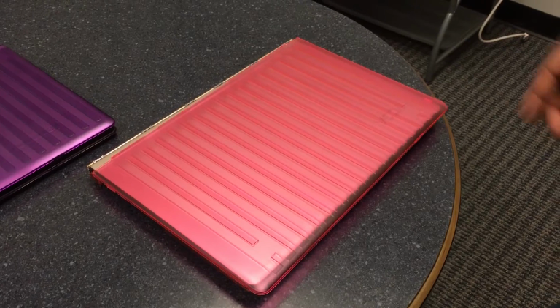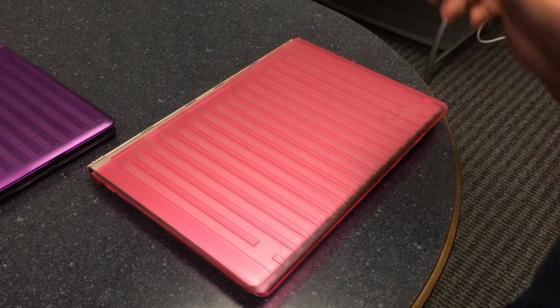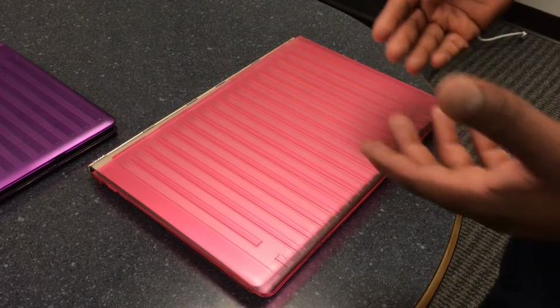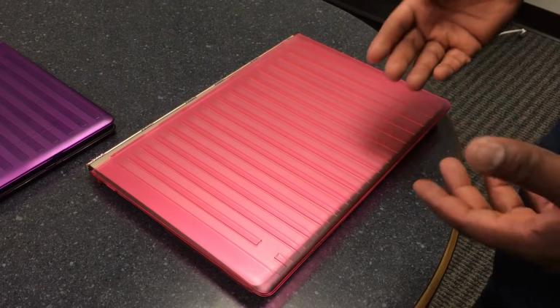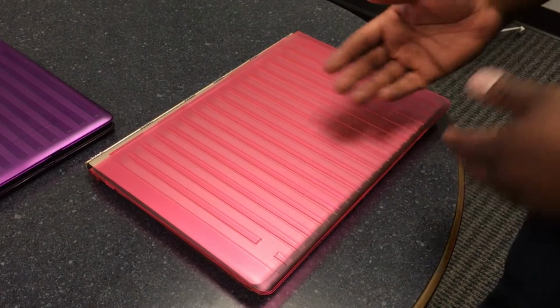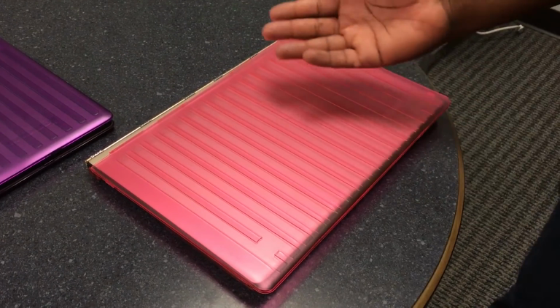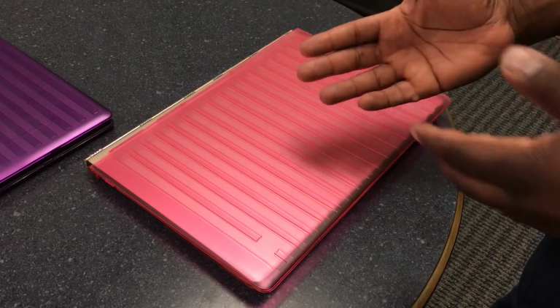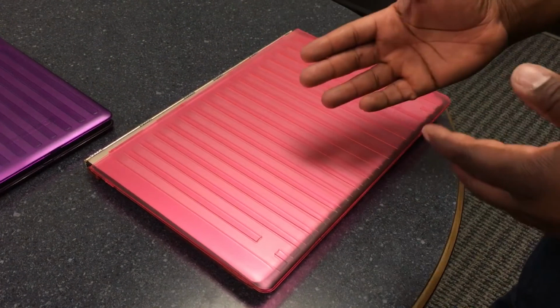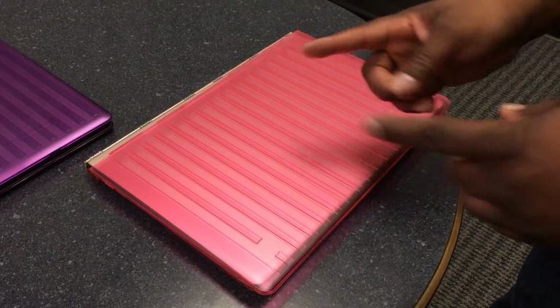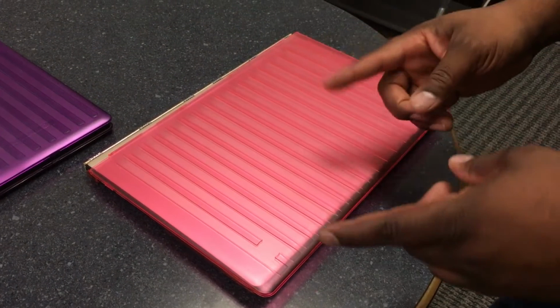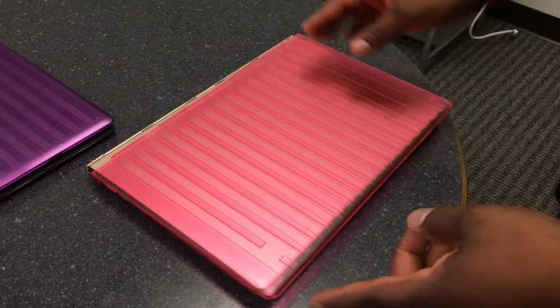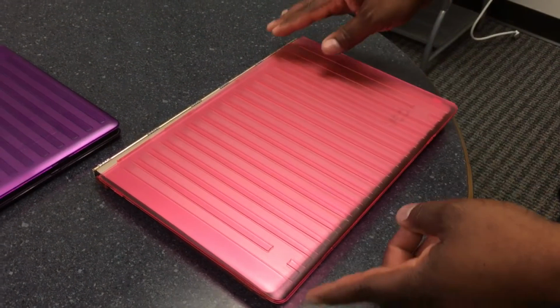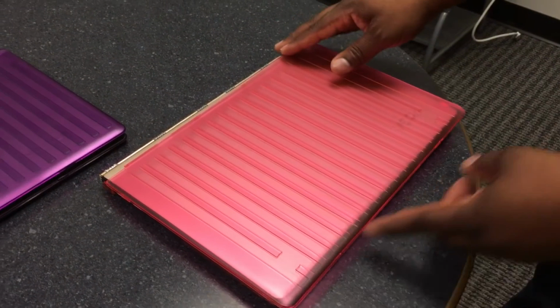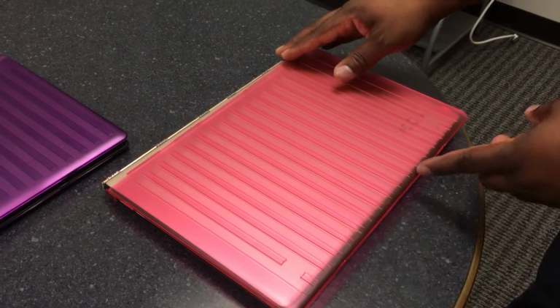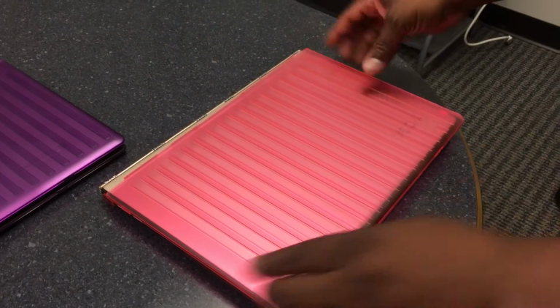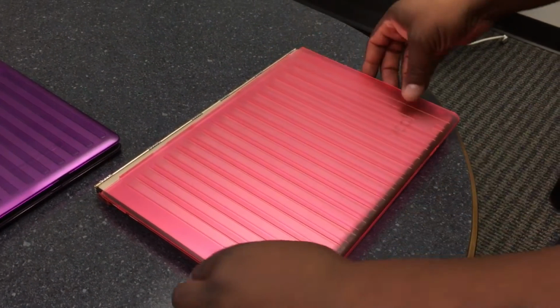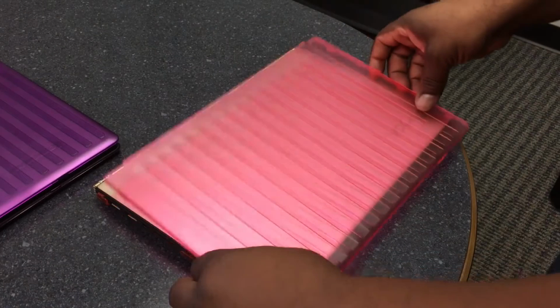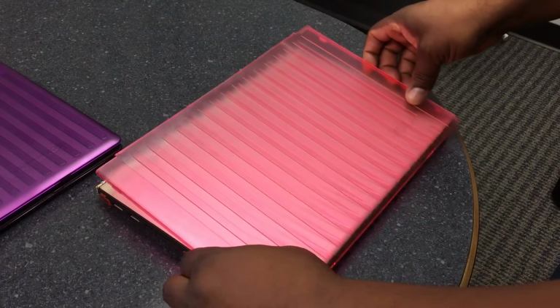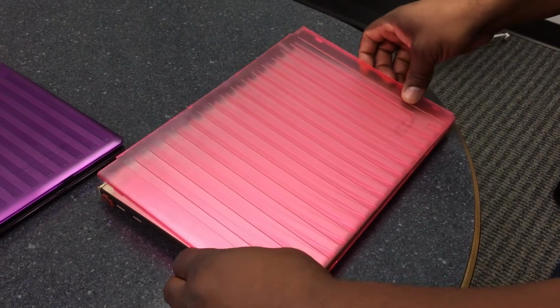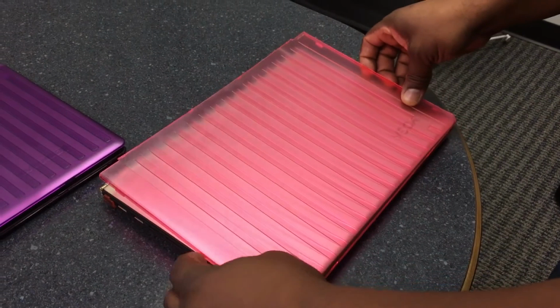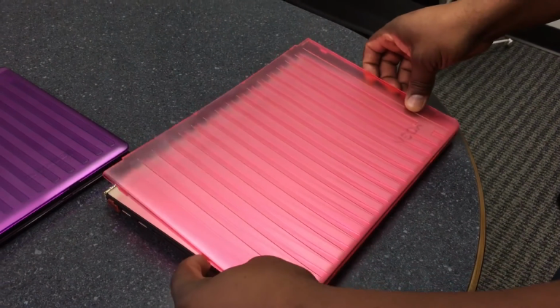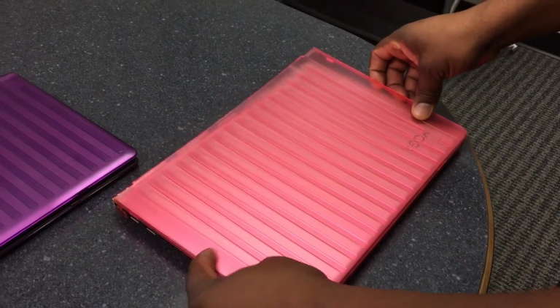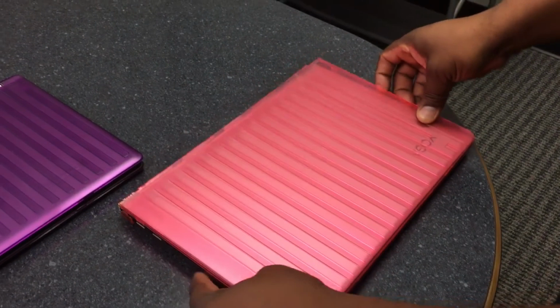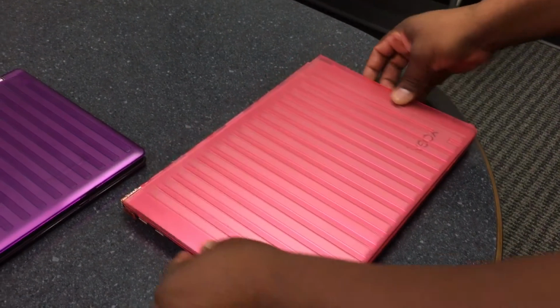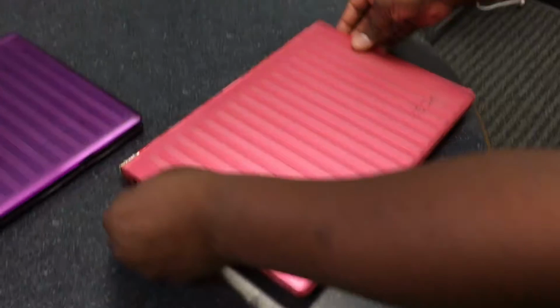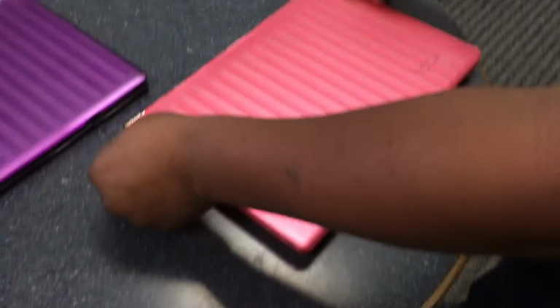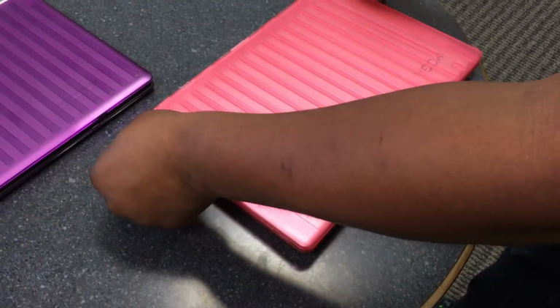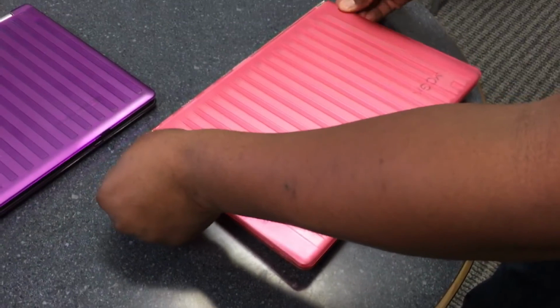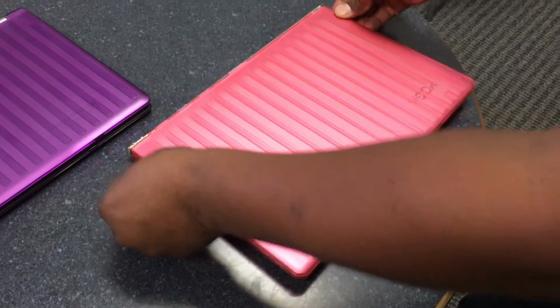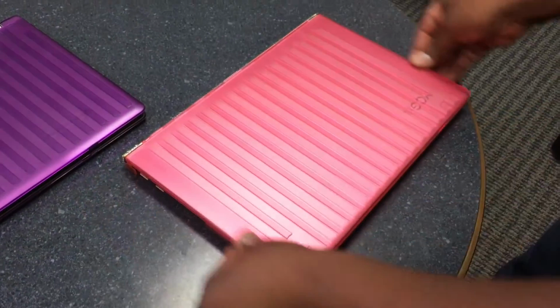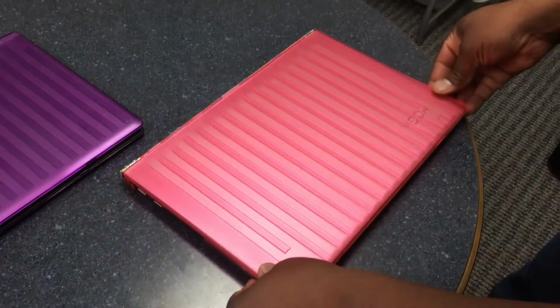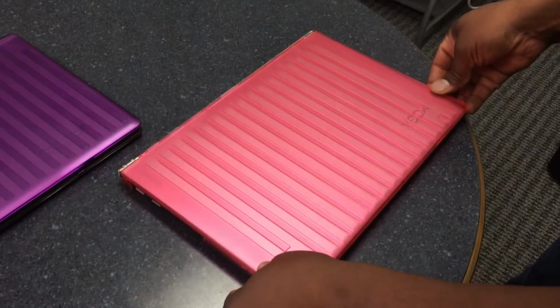If your installation doesn't go quite as smoothly, just remember: align the case against the outside of the laptop, then gently press the tabs to engage them.